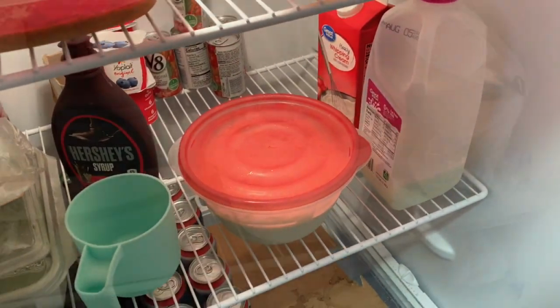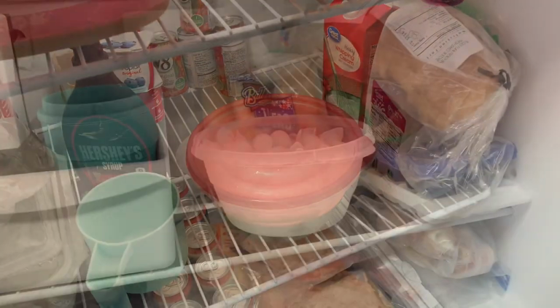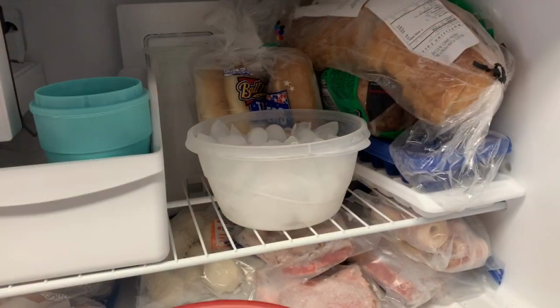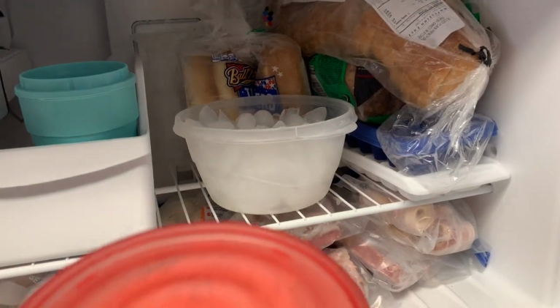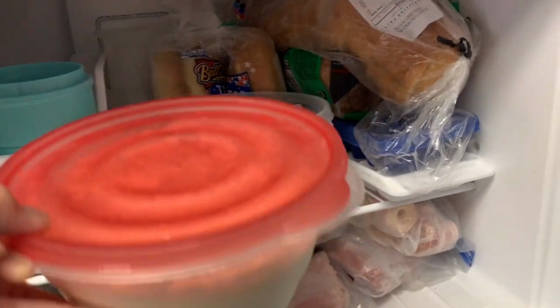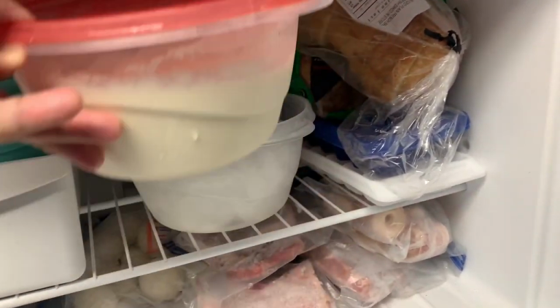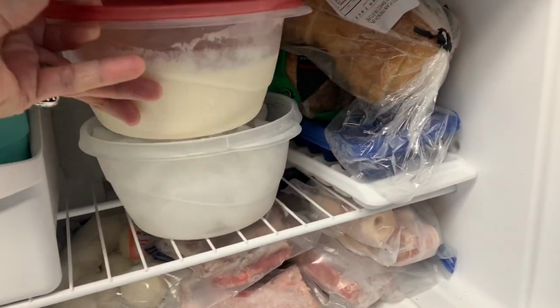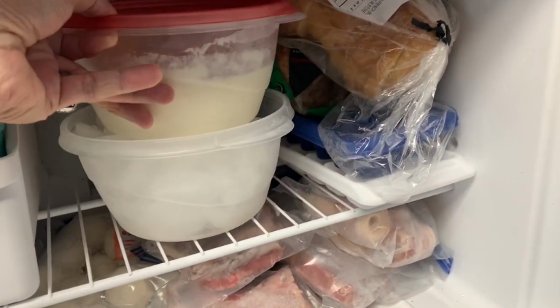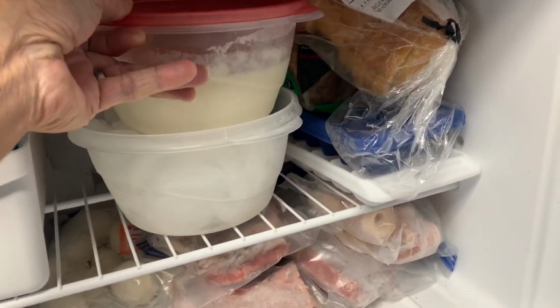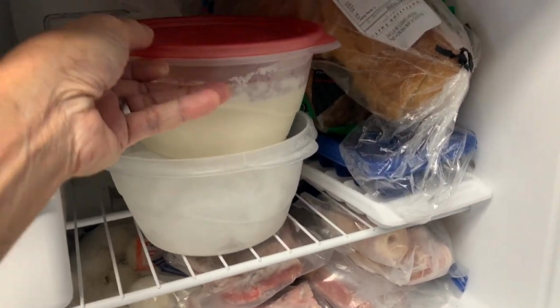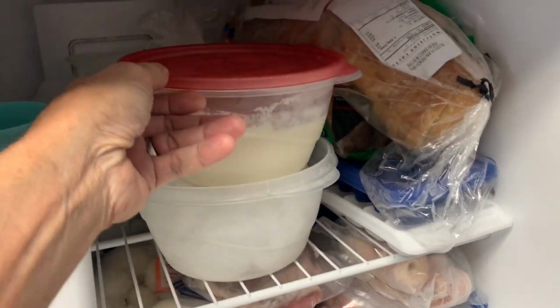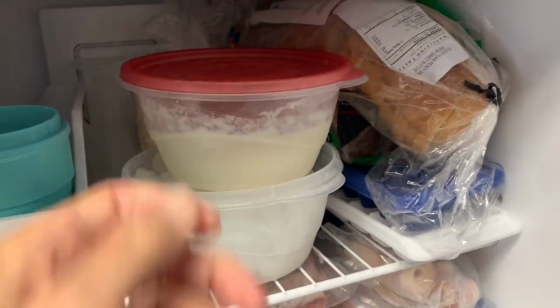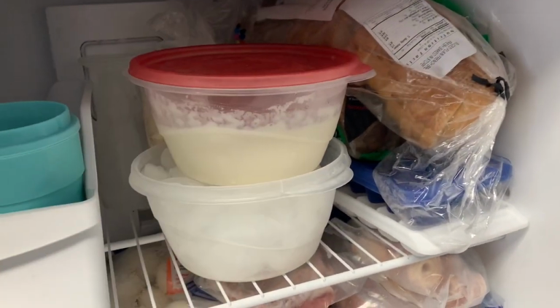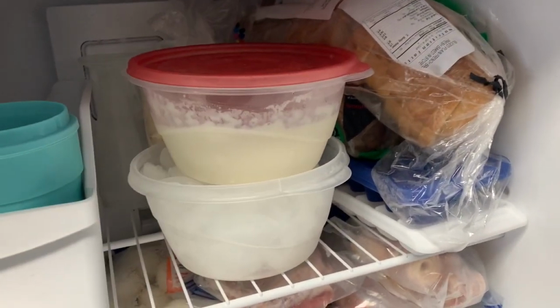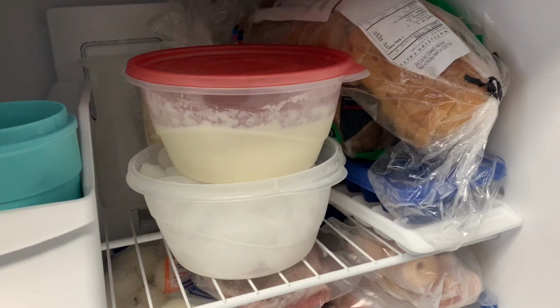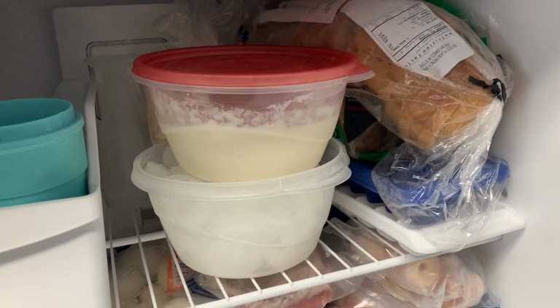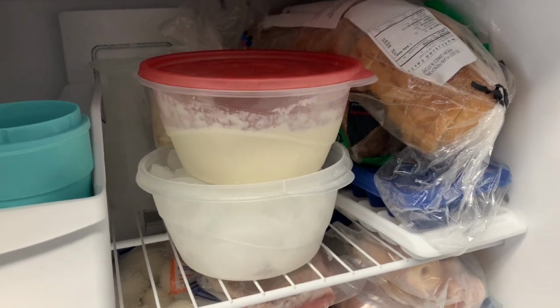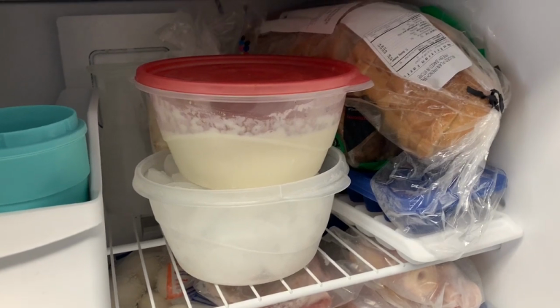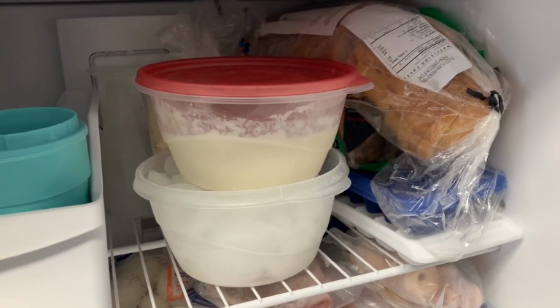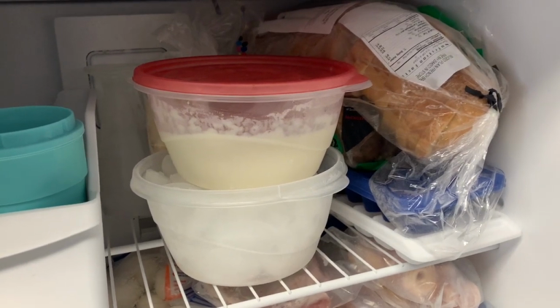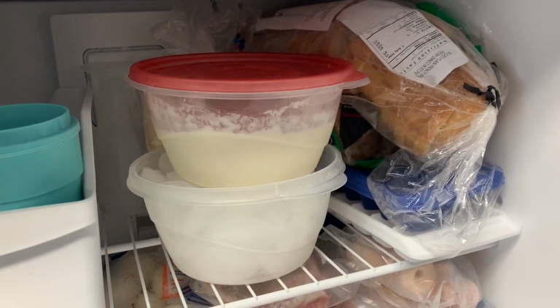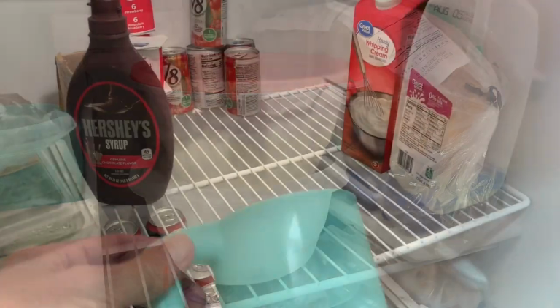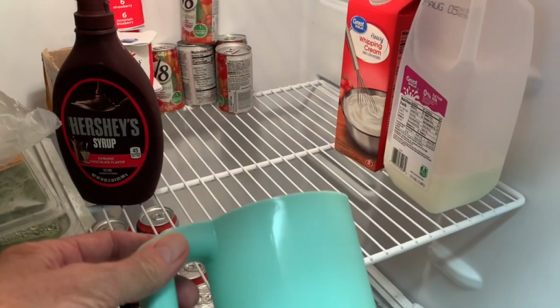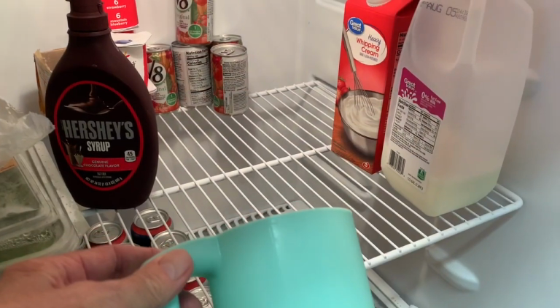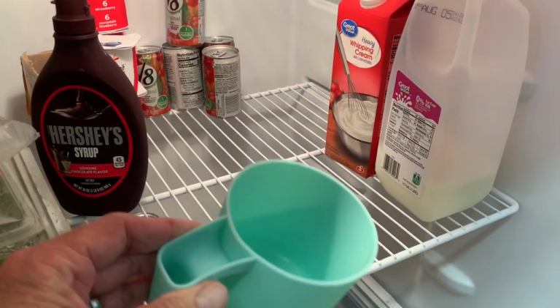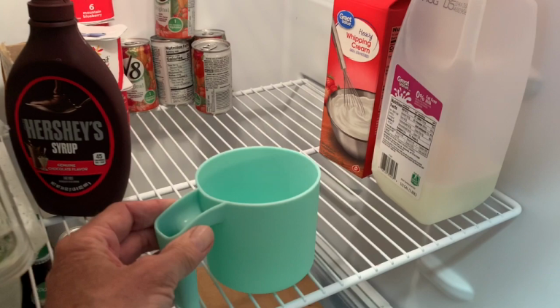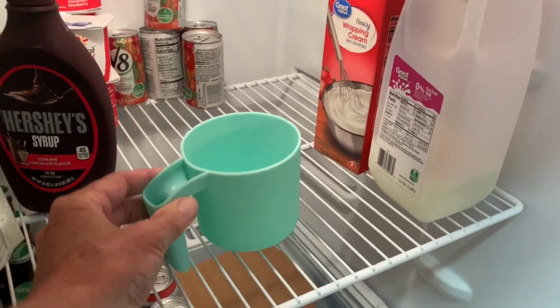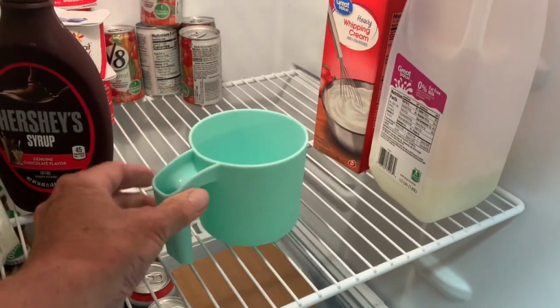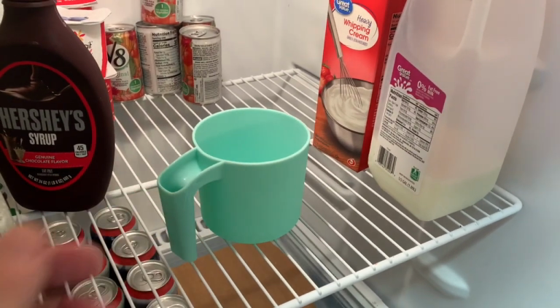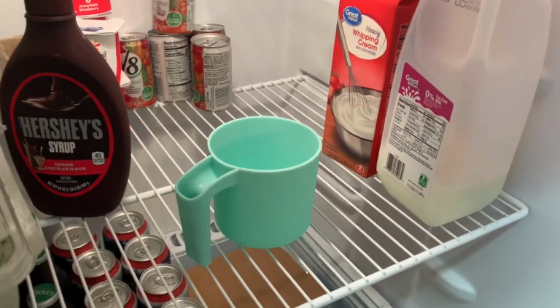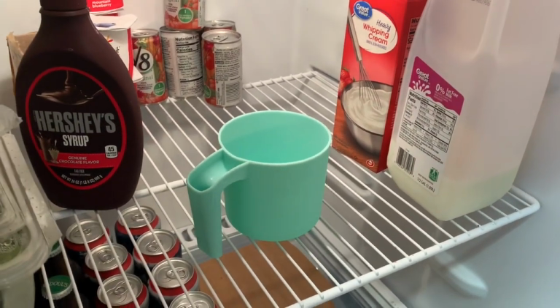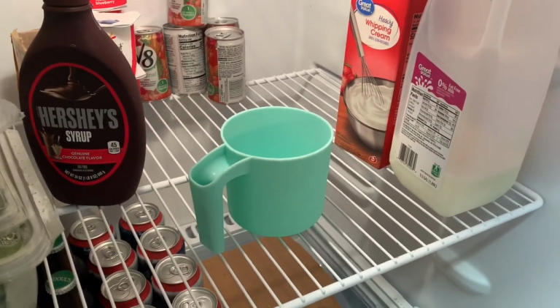Take the mix out one to three hours before you're ready to make your ice cream and put it into the freezer. This is really going to chill the mixture and that's what you want. I also put my measuring cup base in the refrigerator just to keep it cool.